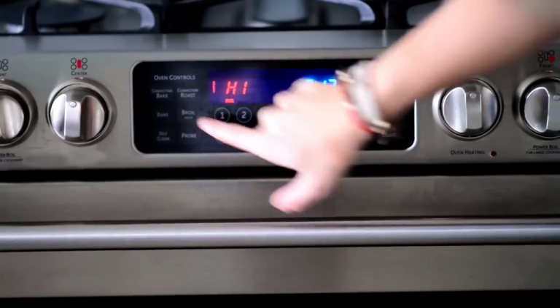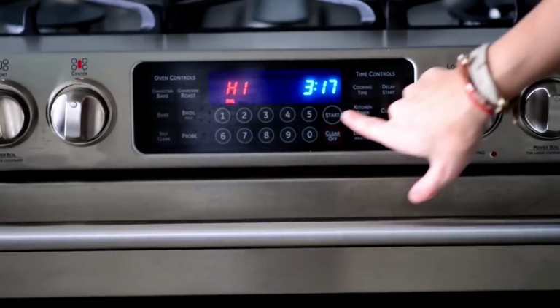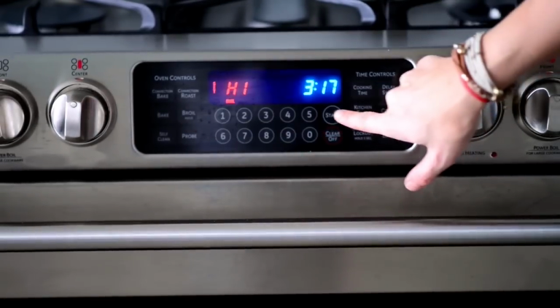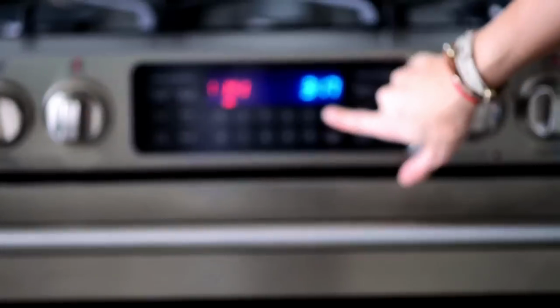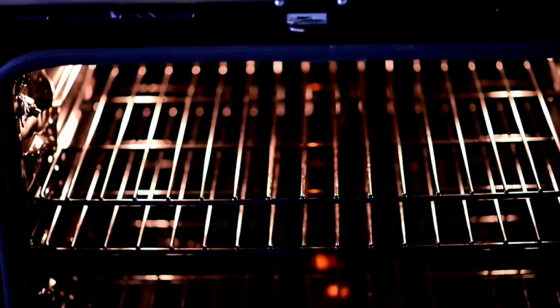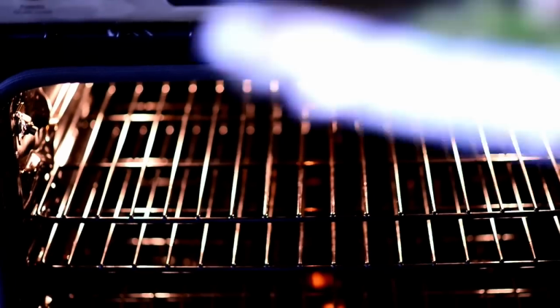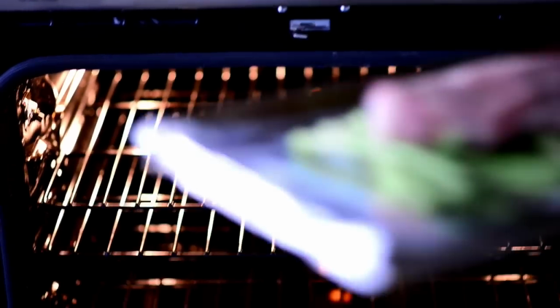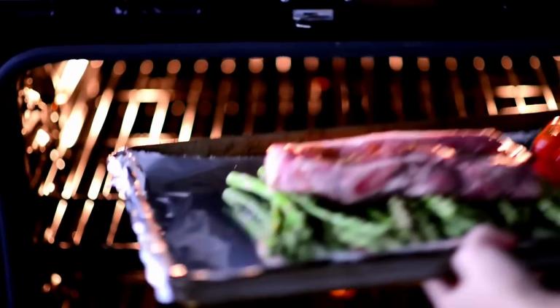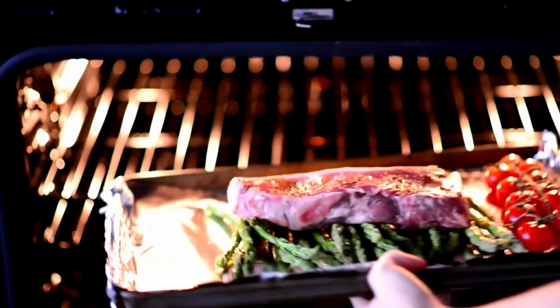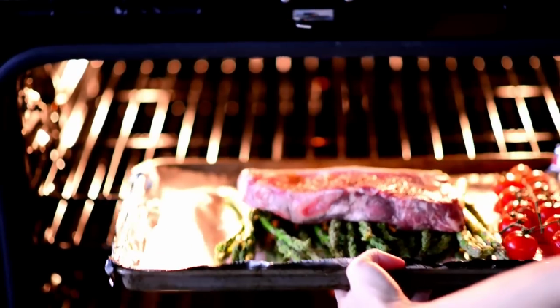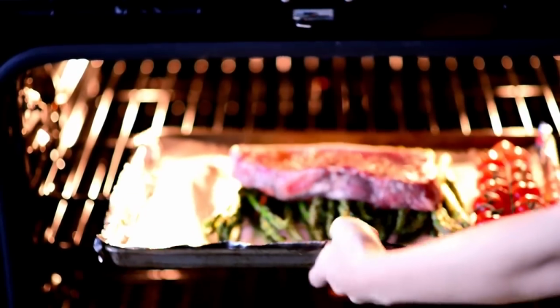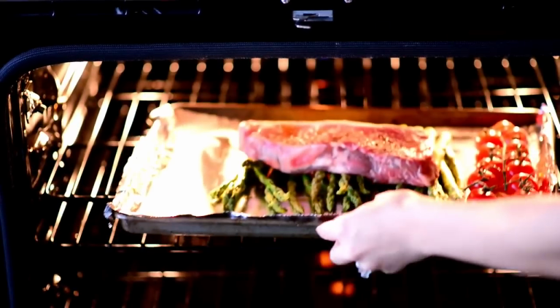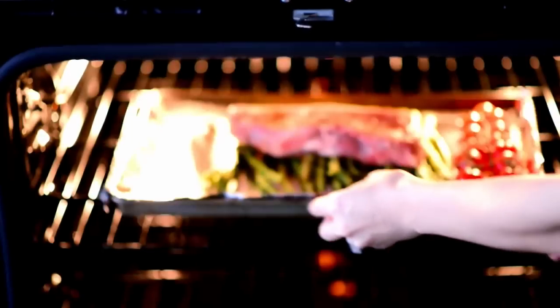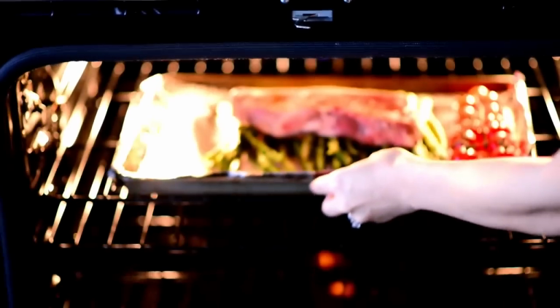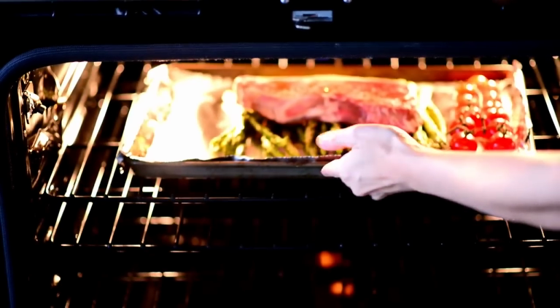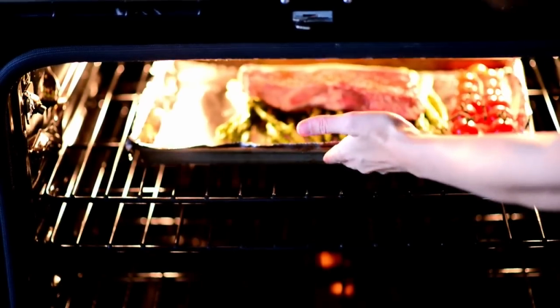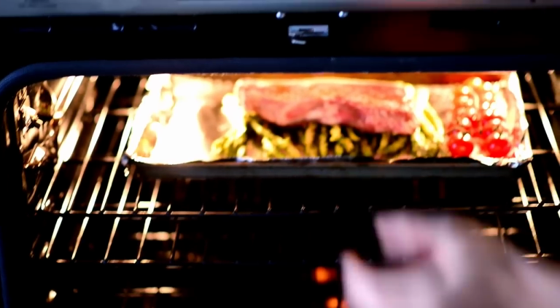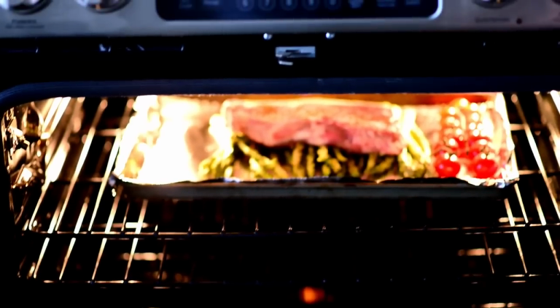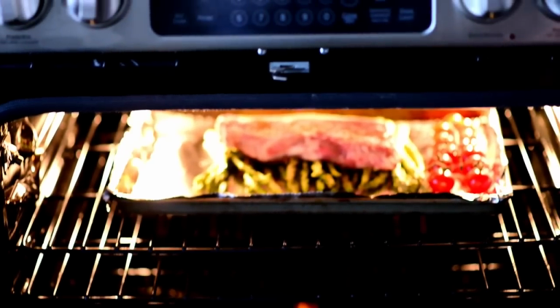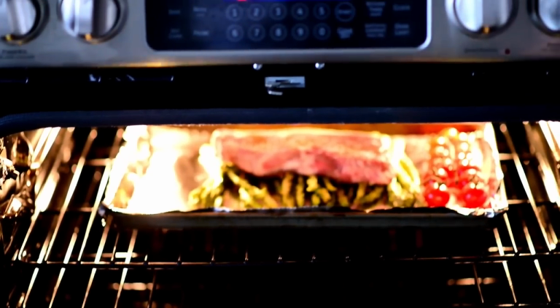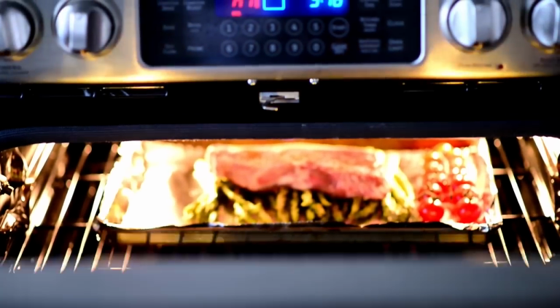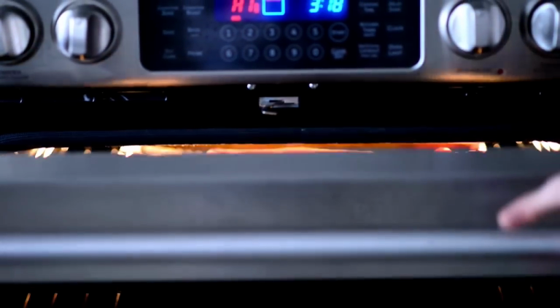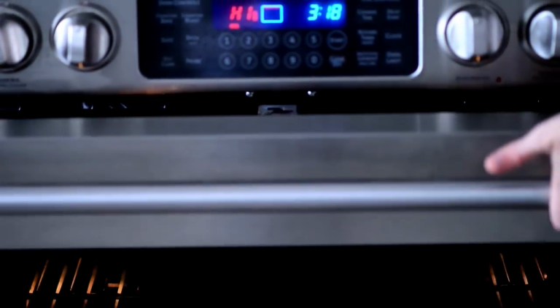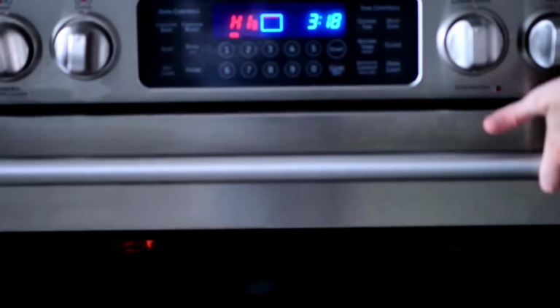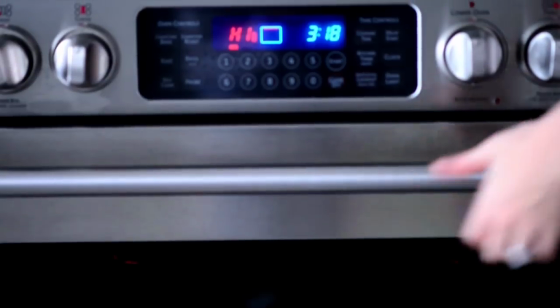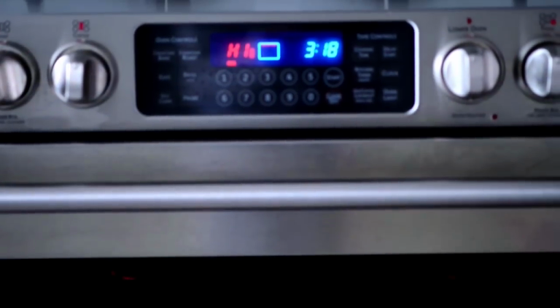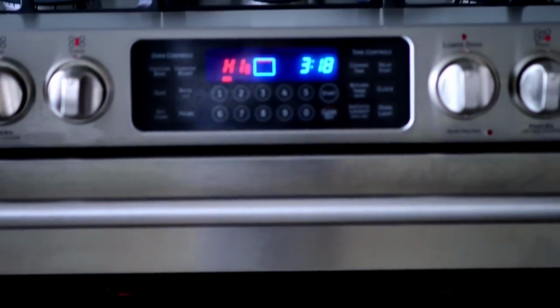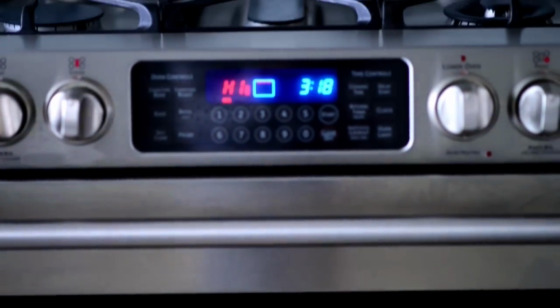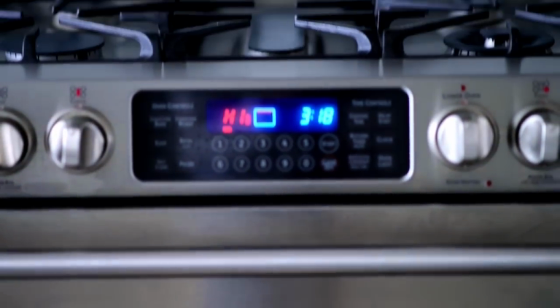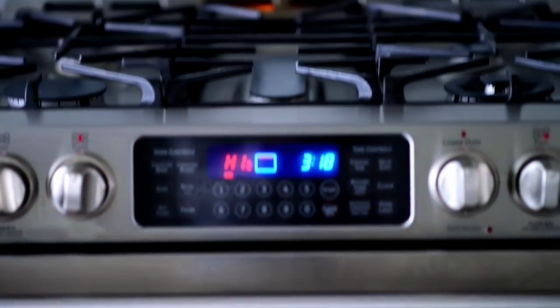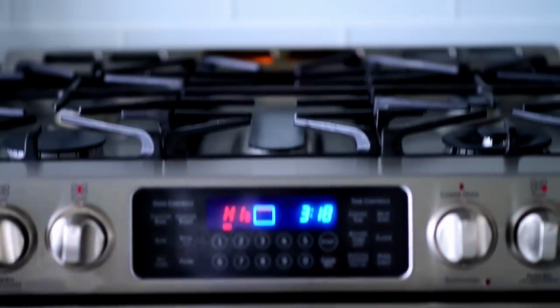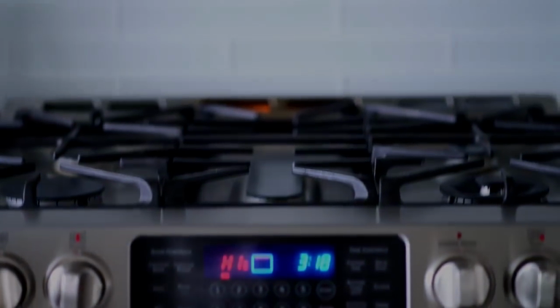We've moved one of the oven racks into the top third of the oven and preheated the broiler to high. Now all we need to do is add the baking sheet into the preheated oven and broil for about six minutes.